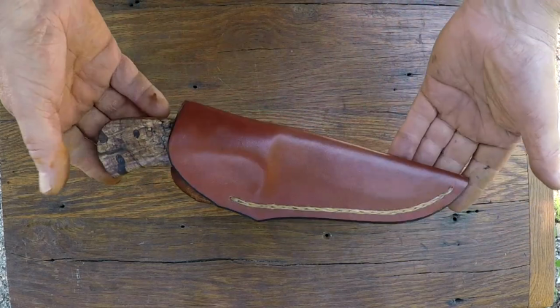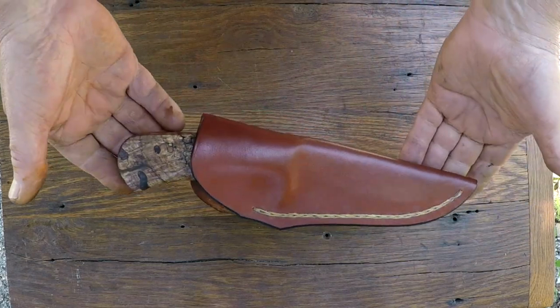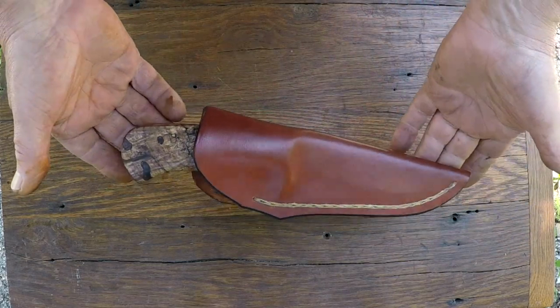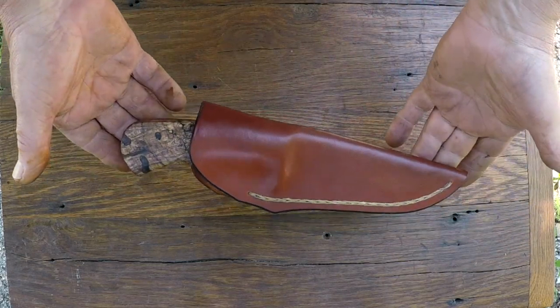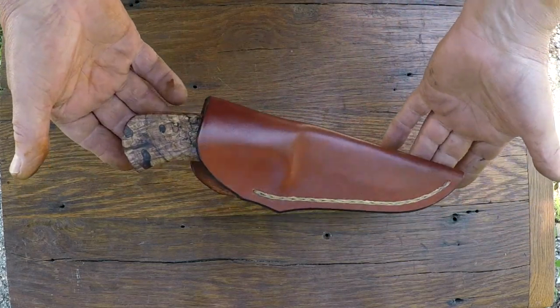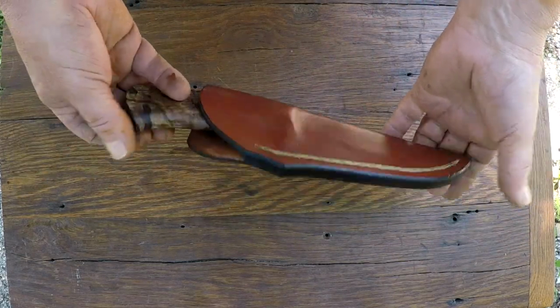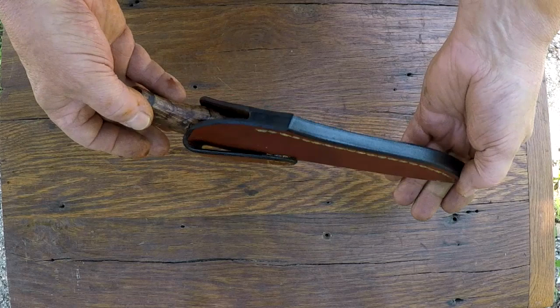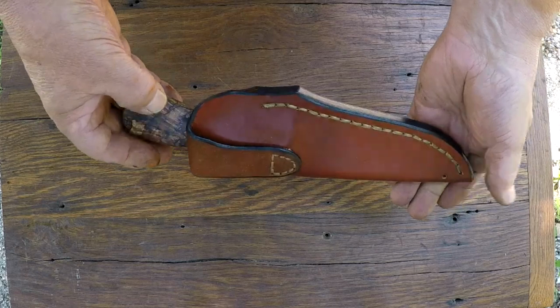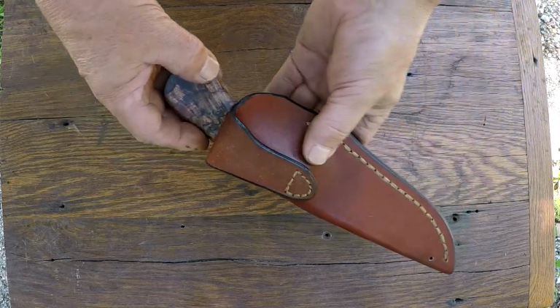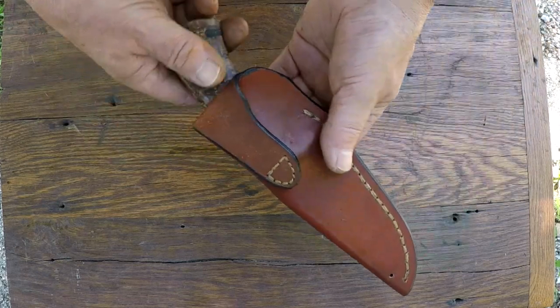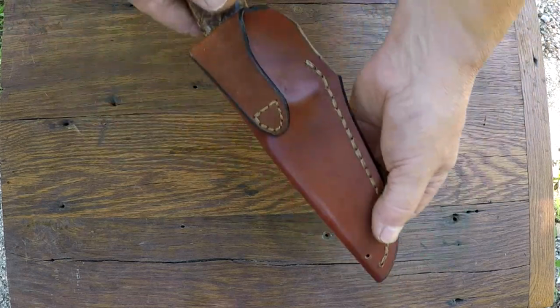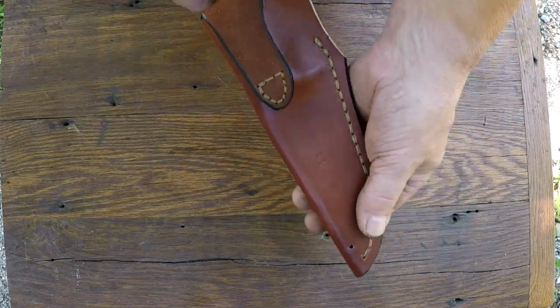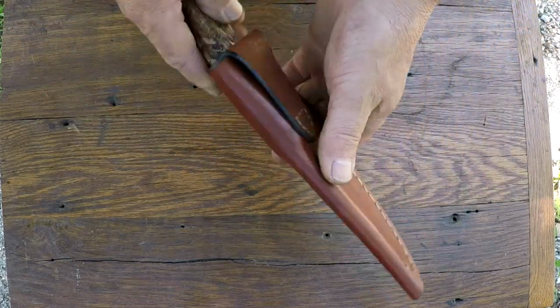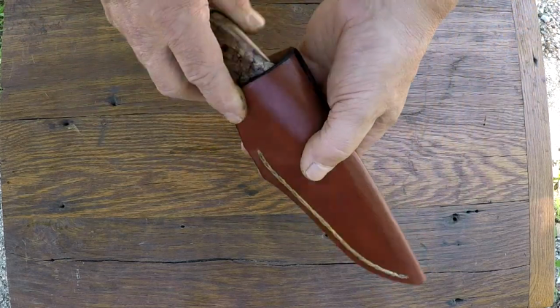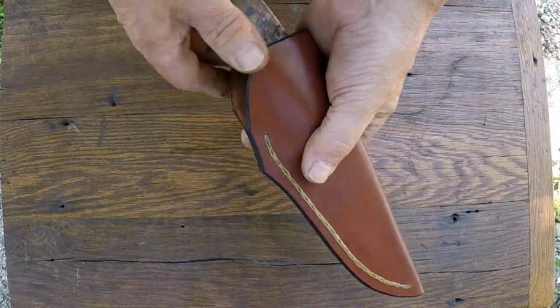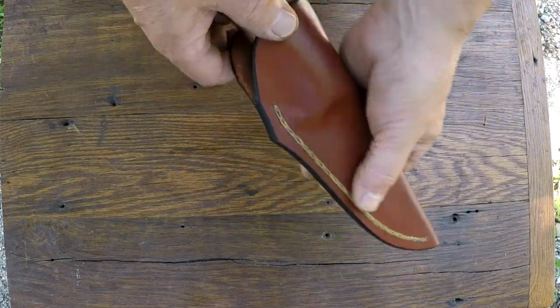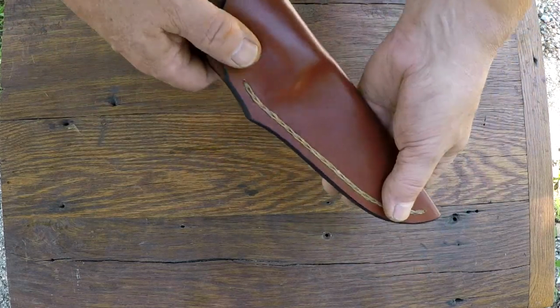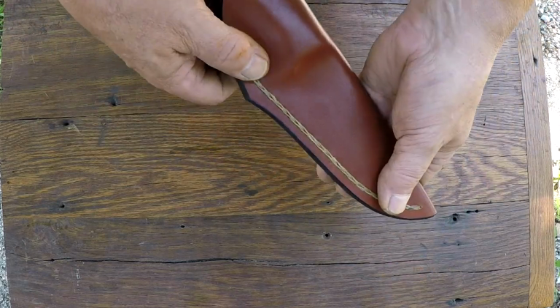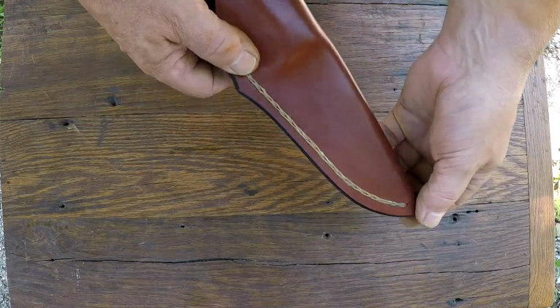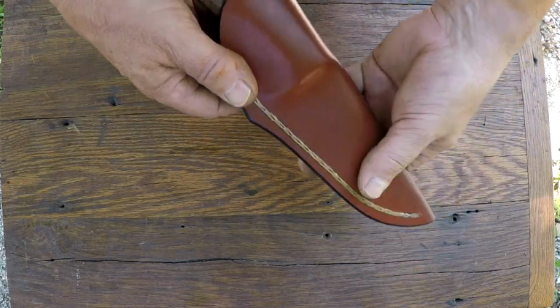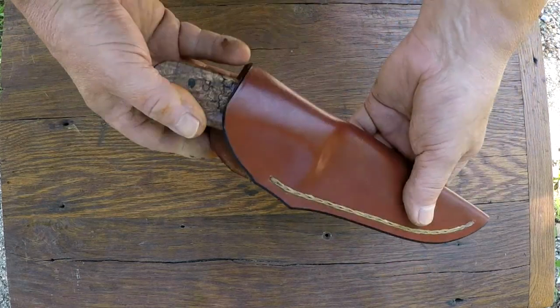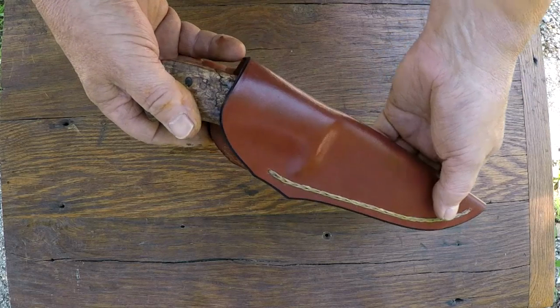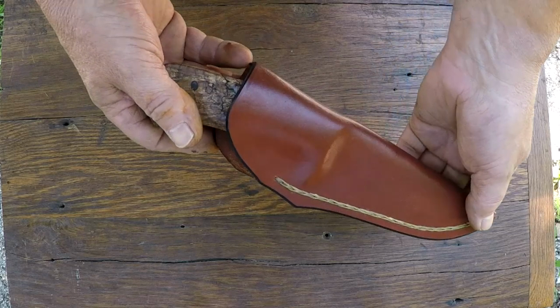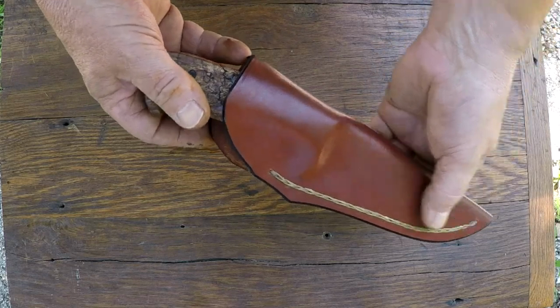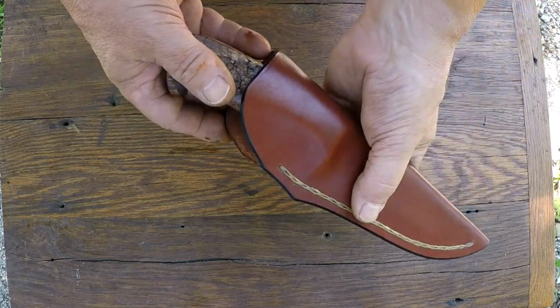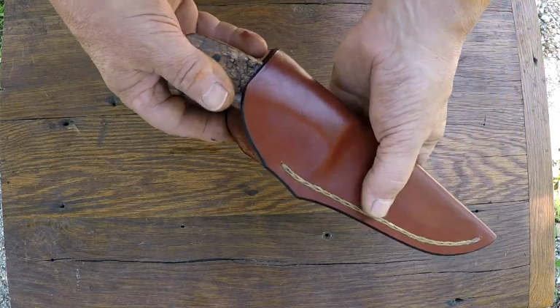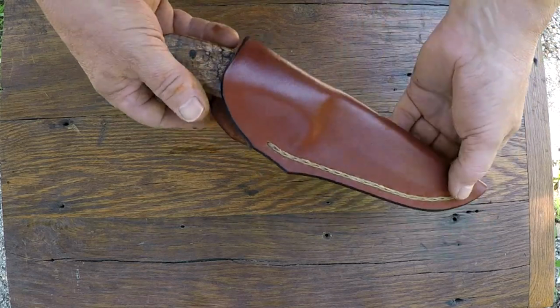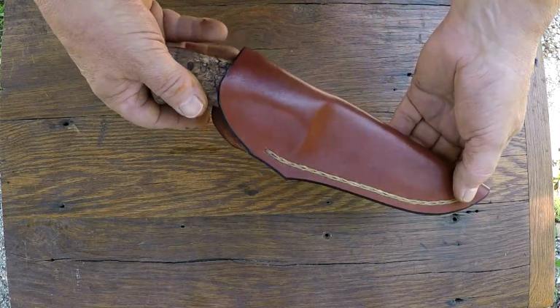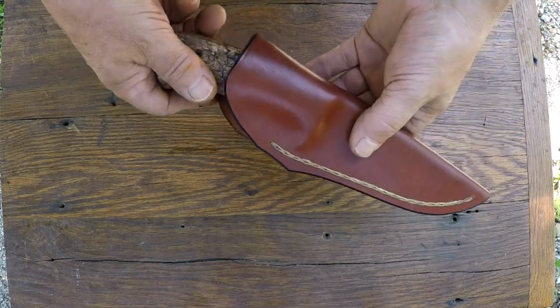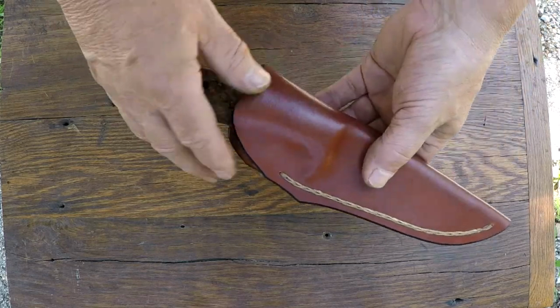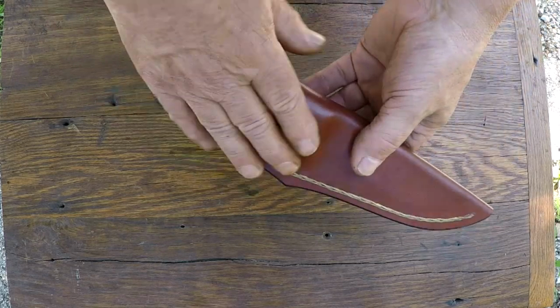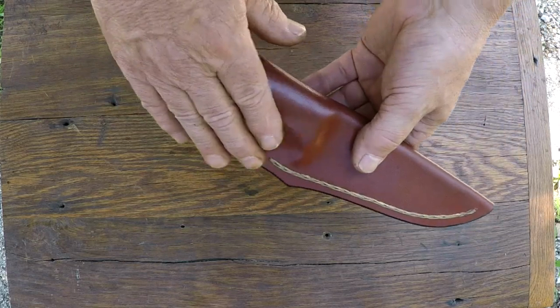This is how one of my hunters looks in a sheath. It's a wet molded sheath, hand stitched. You know what they mean when some guy says his sheaths are hand stitched? You know what that means? It means he doesn't have a sewing machine.